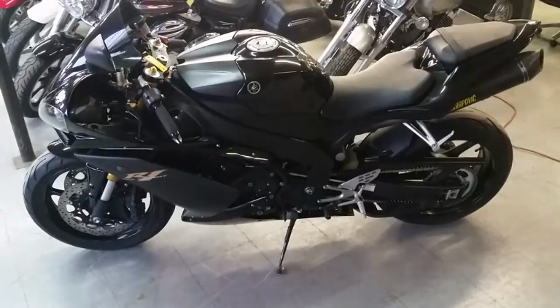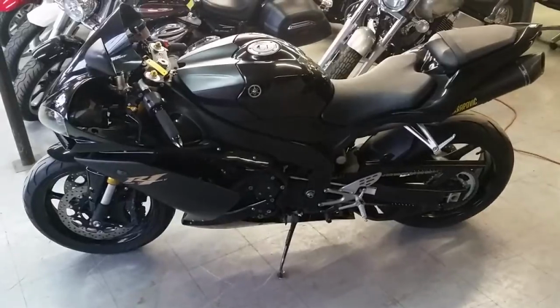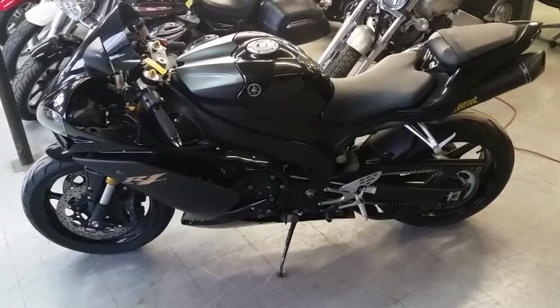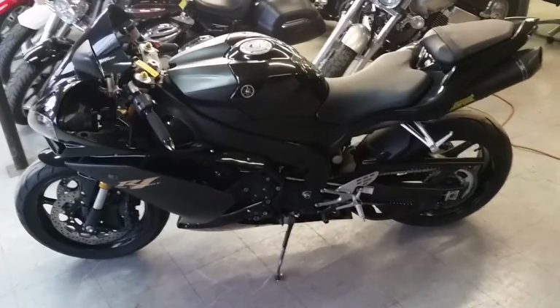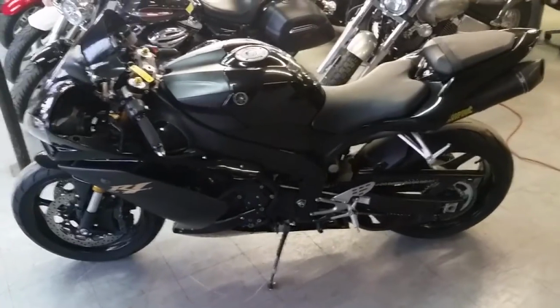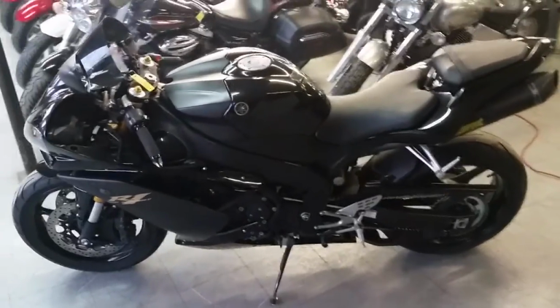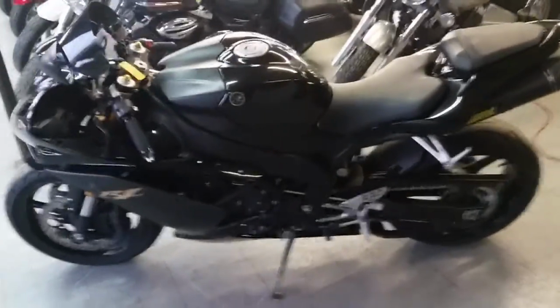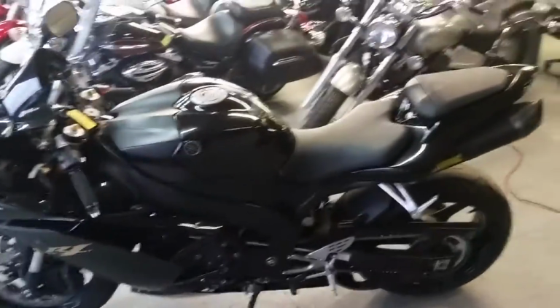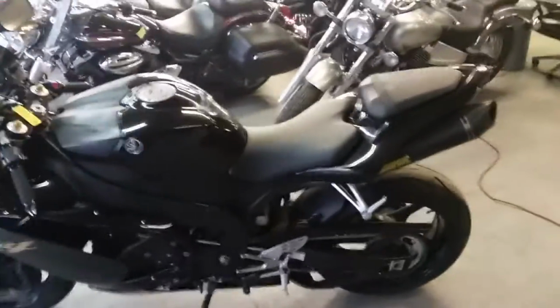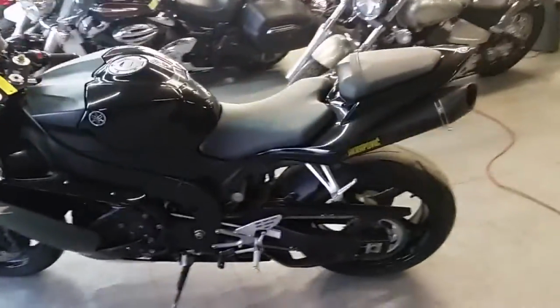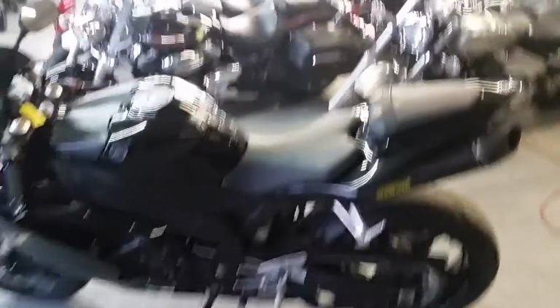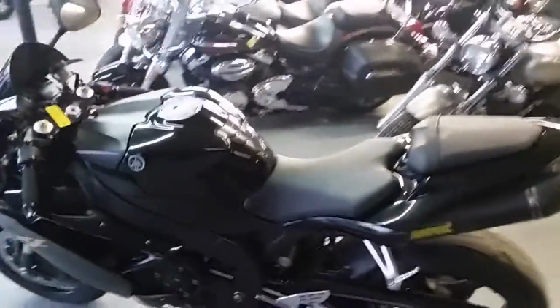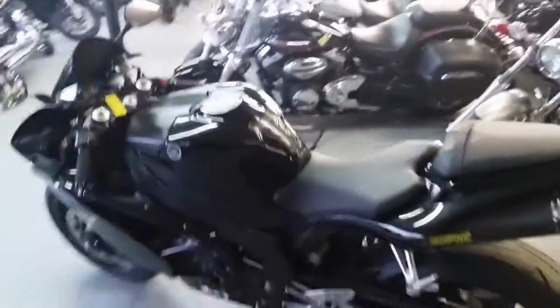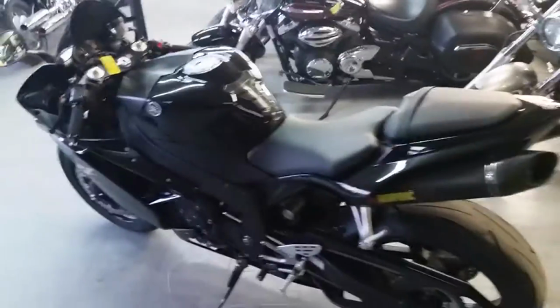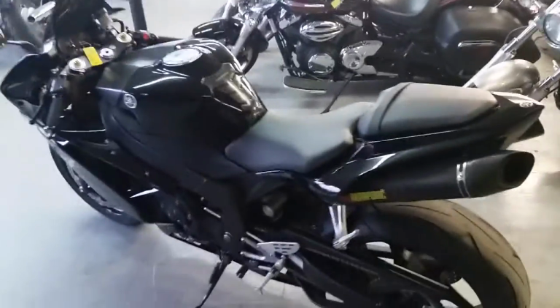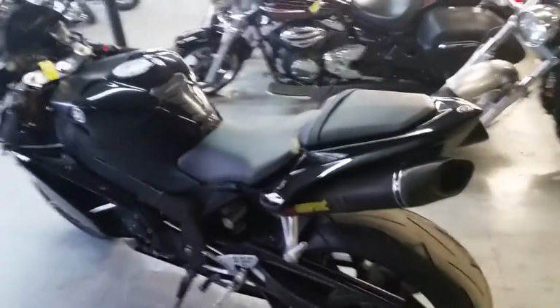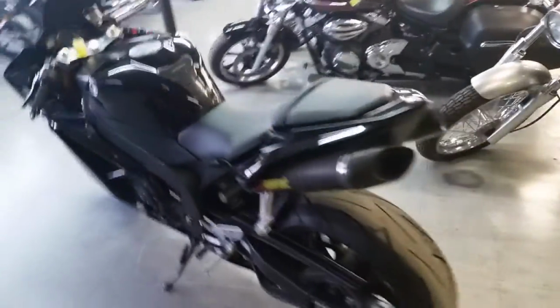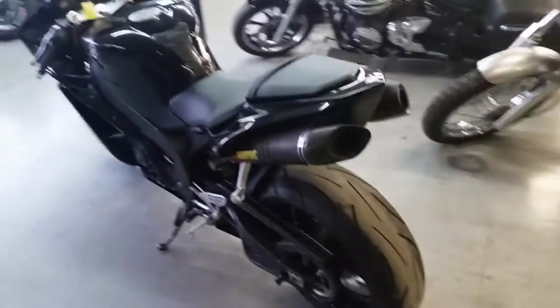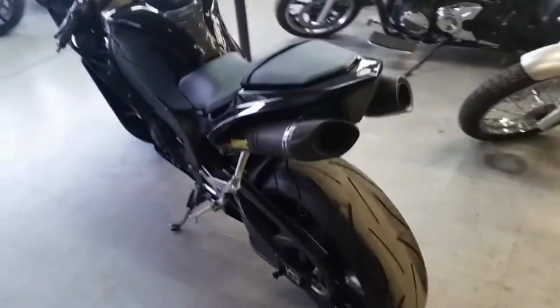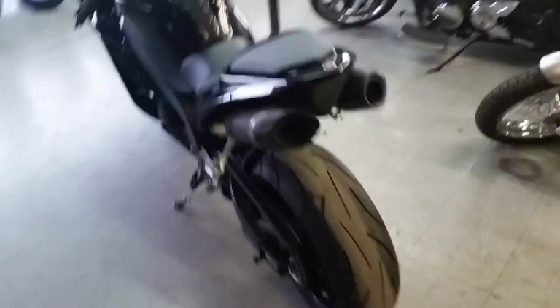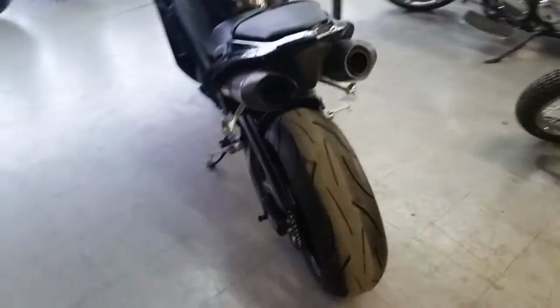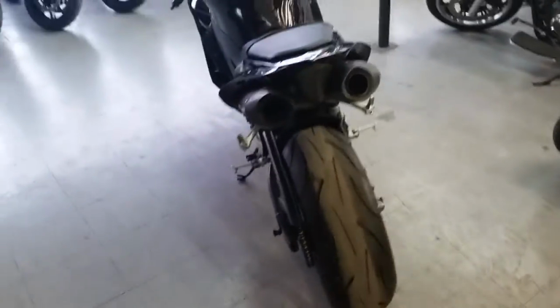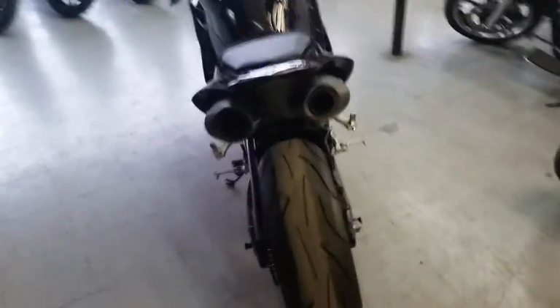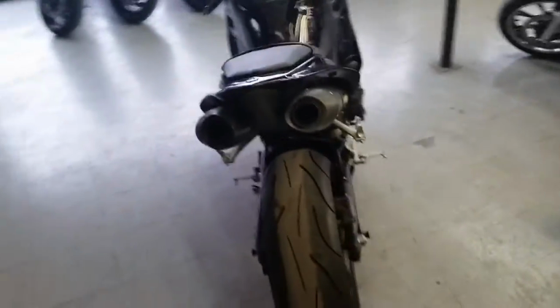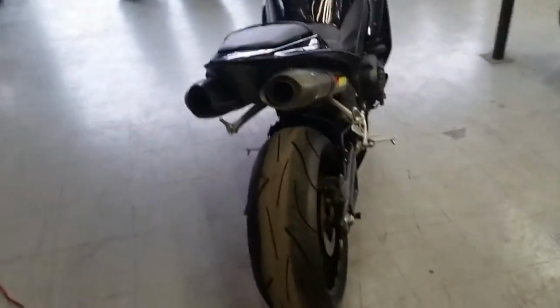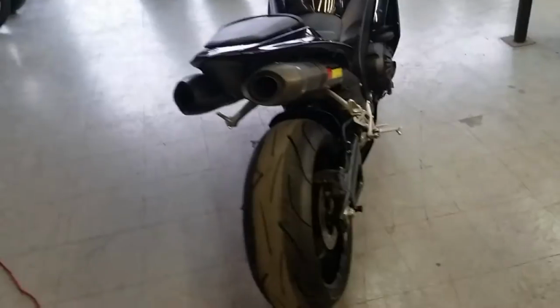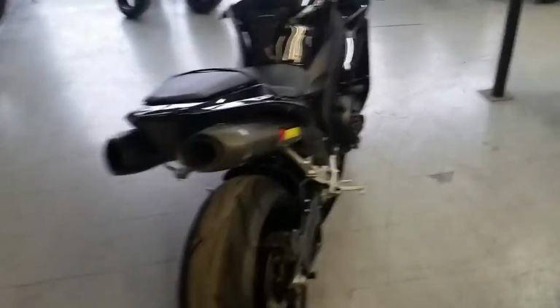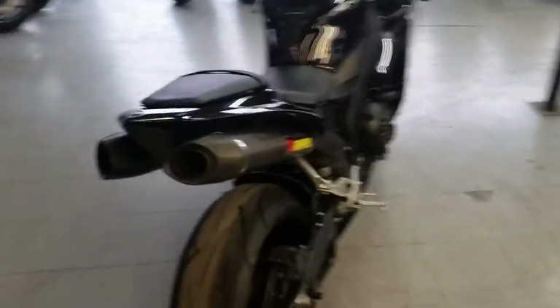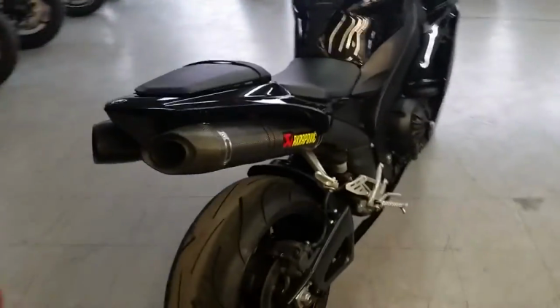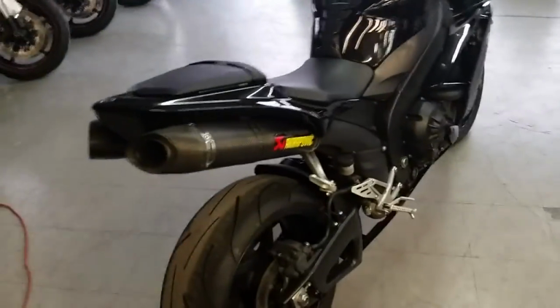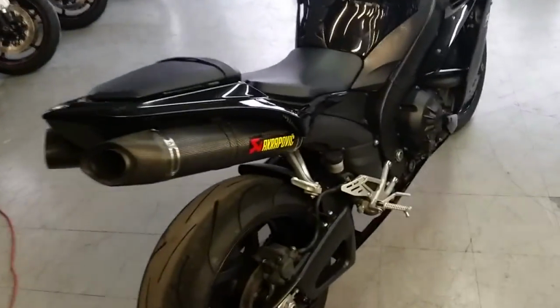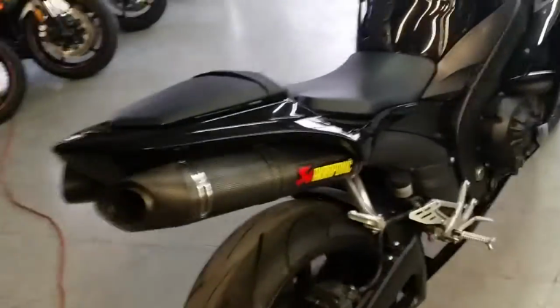We got guaranteed financing for anybody looking for a motorcycle. We got over 80 used R1 and R6s on our showroom floor. Today we got a great 2008 Yamaha Raven Edition R1 Crossroads Rocket for sale.